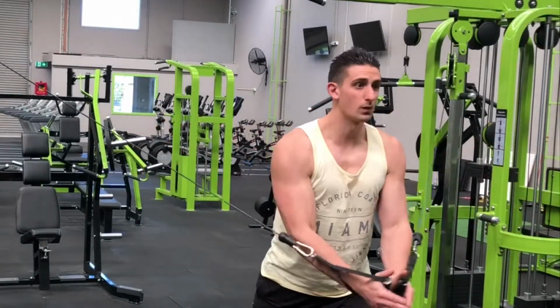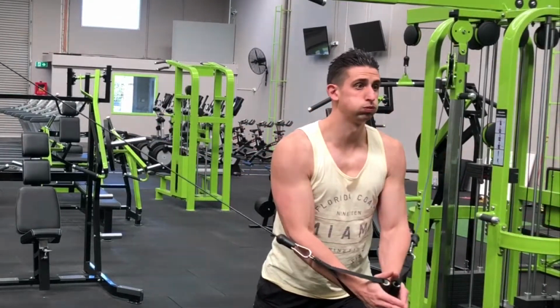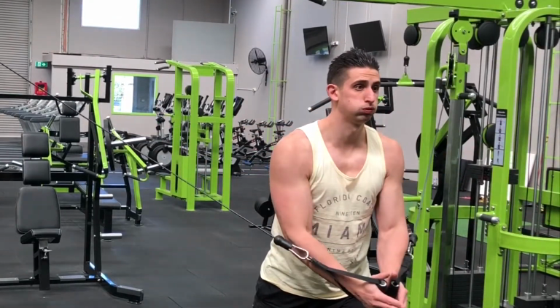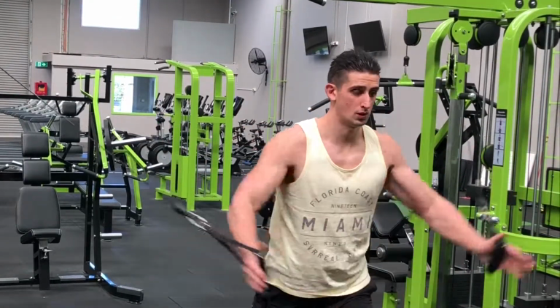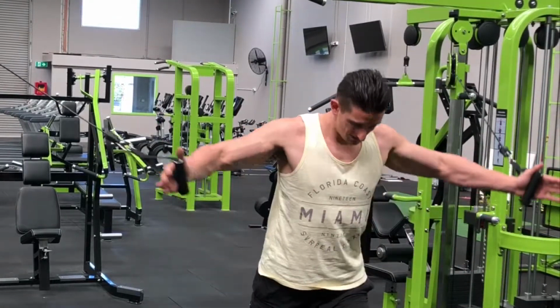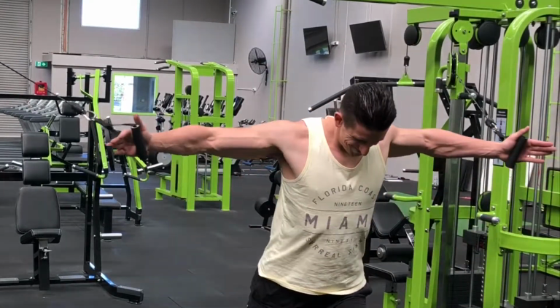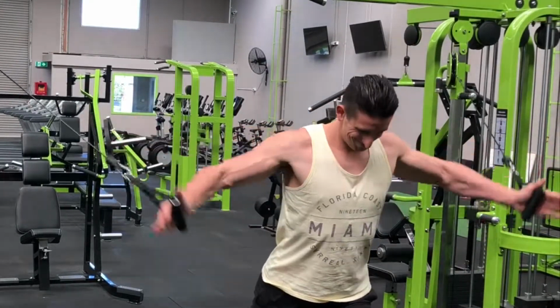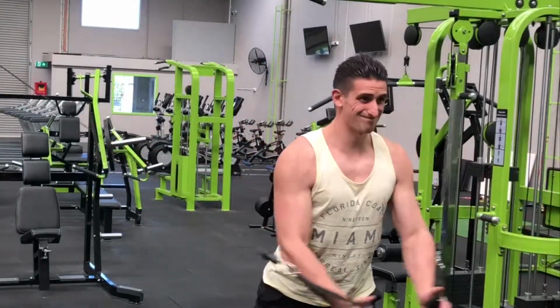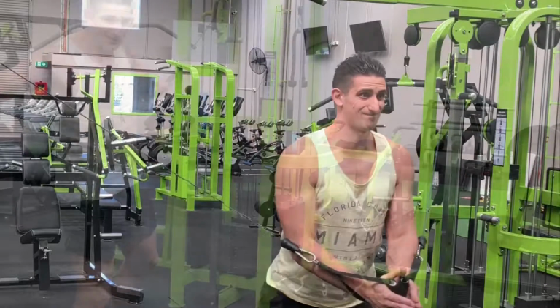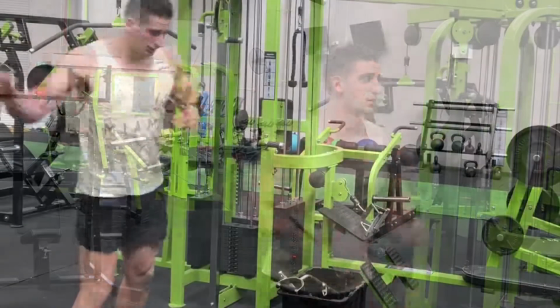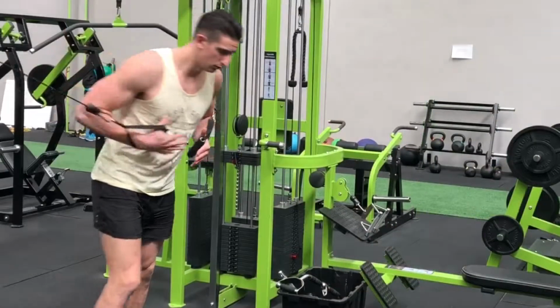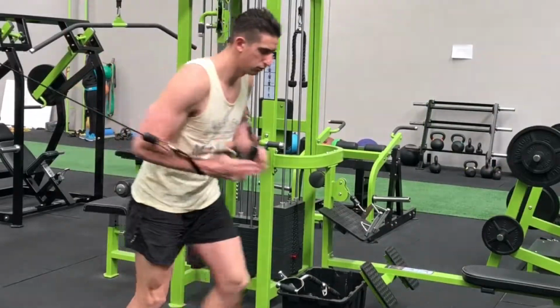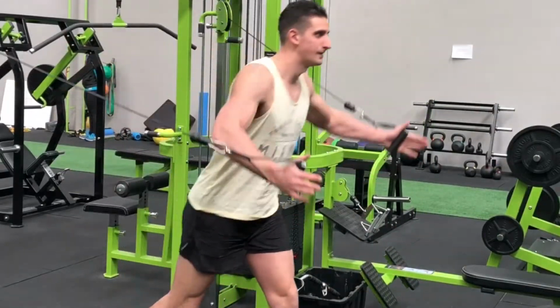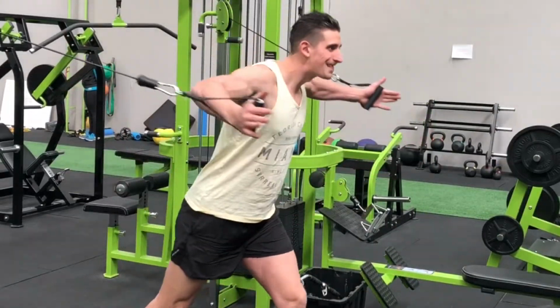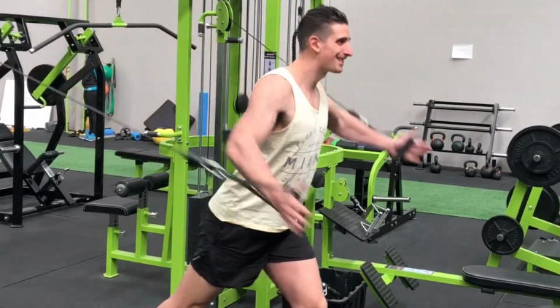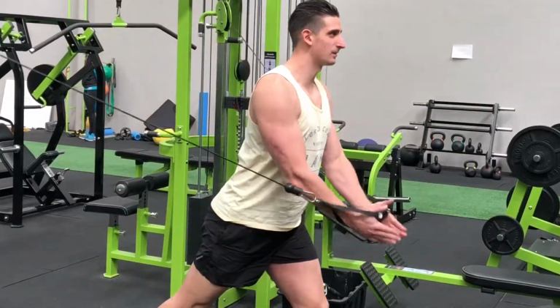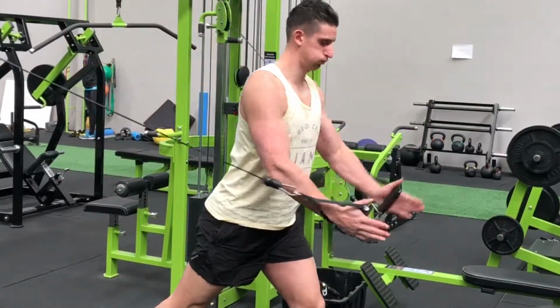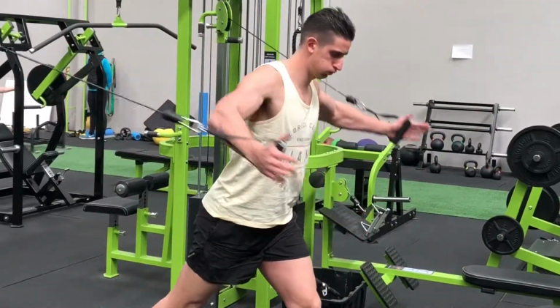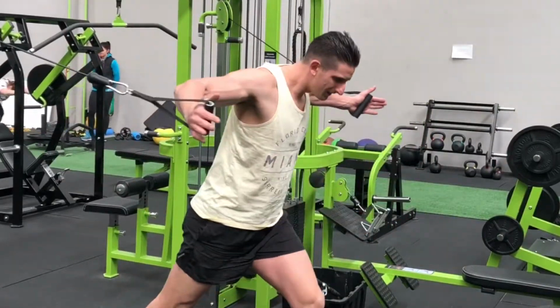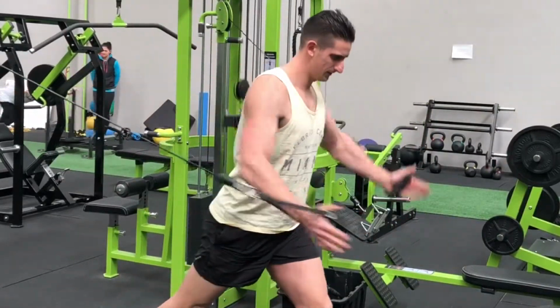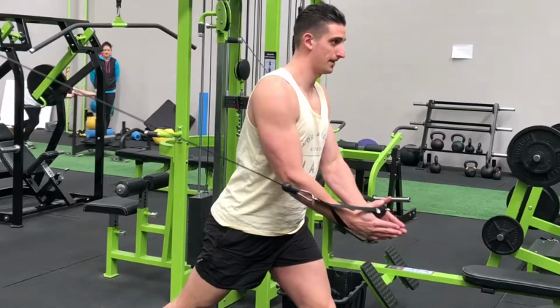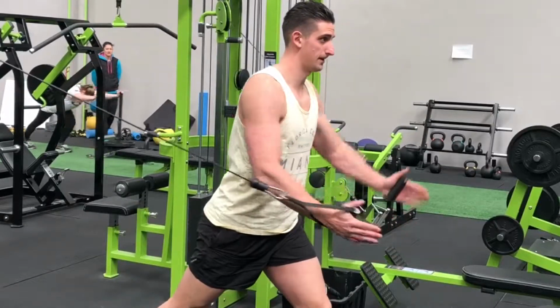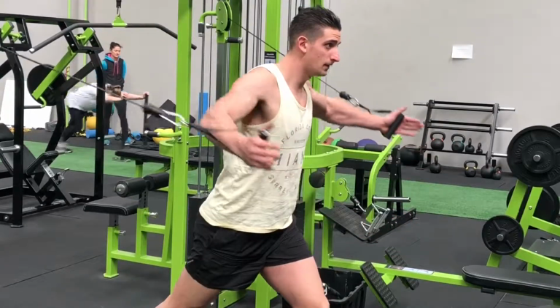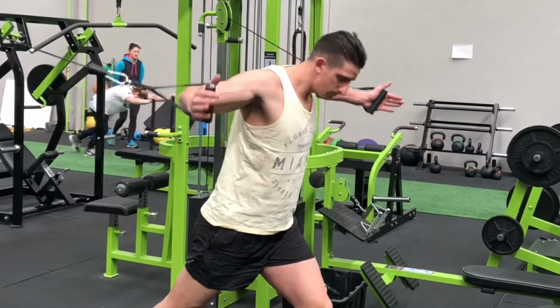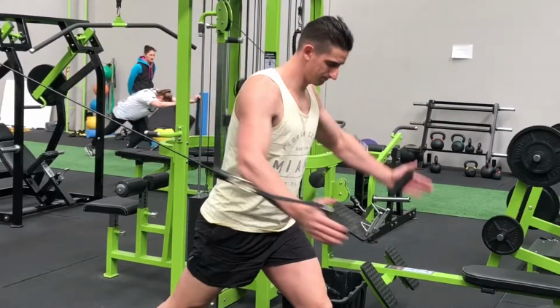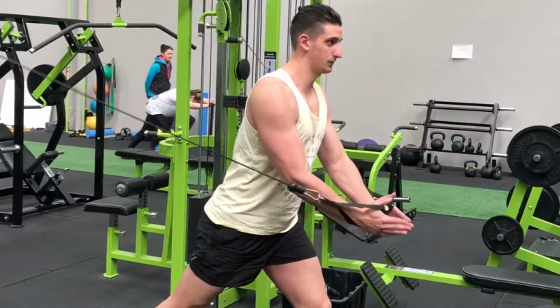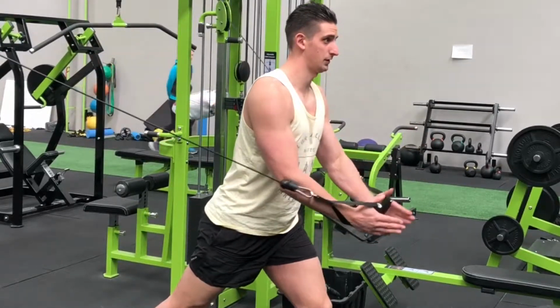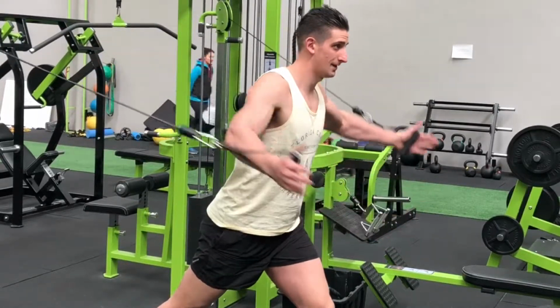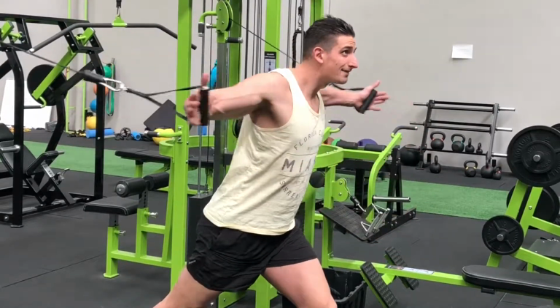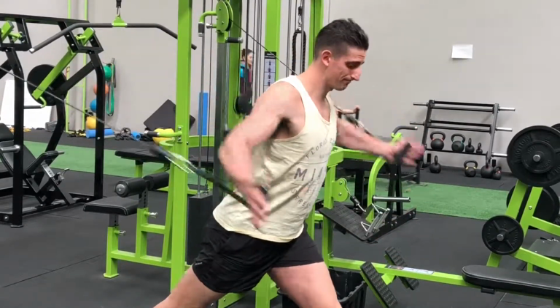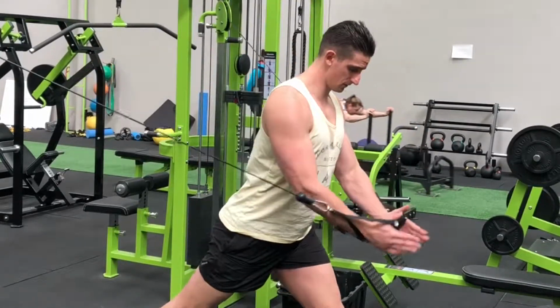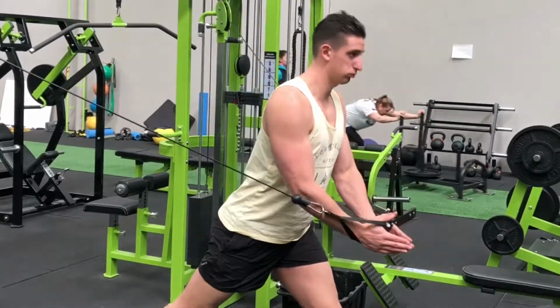Remember, don't squeeze the handles excessively tight as this can over-recruit the forearms and biceps, thereby reducing activation of the pecs. And make sure you always keep a slight bend in the elbows and never lower the weight to the point where you get any sort of pain or pressure in the shoulder joints.